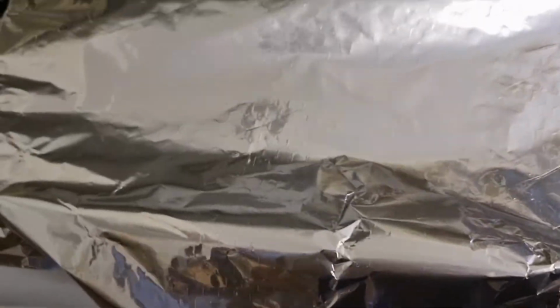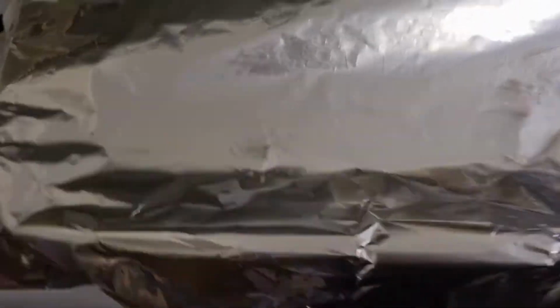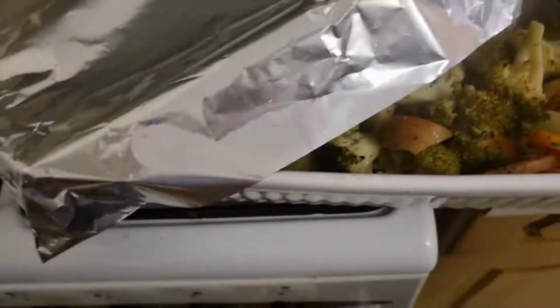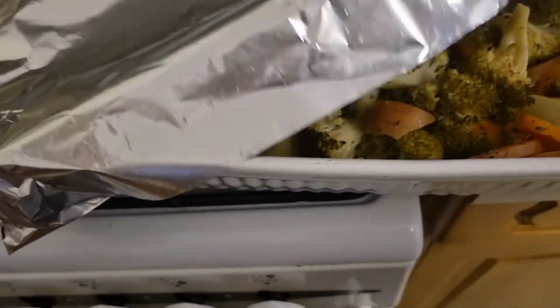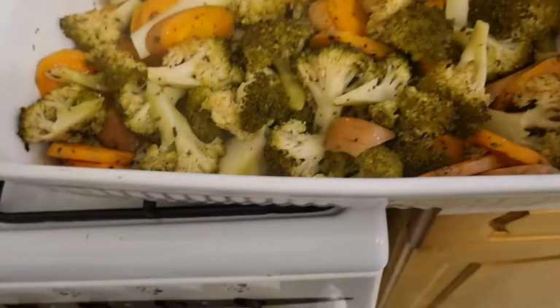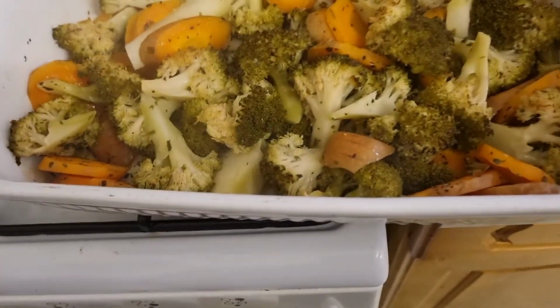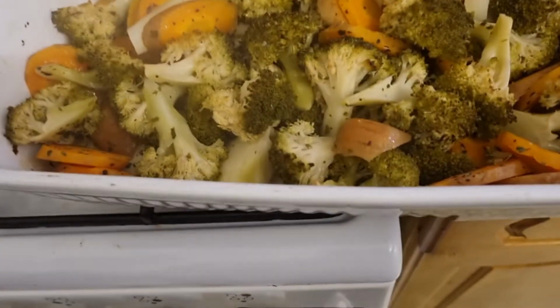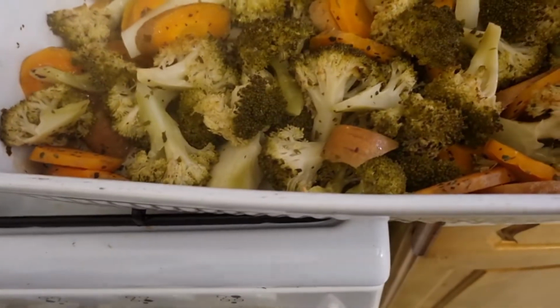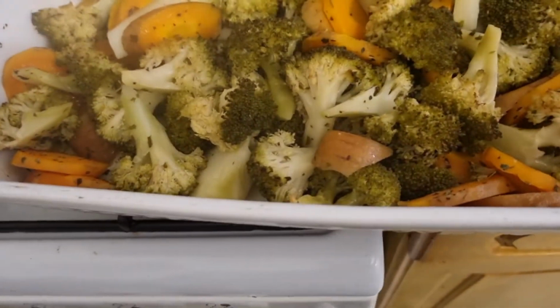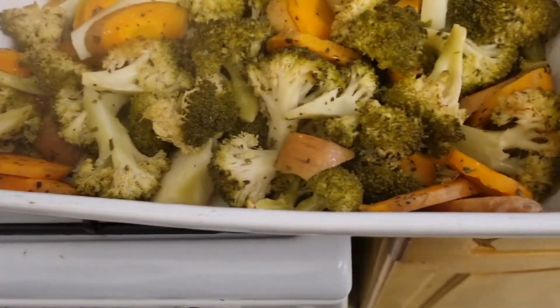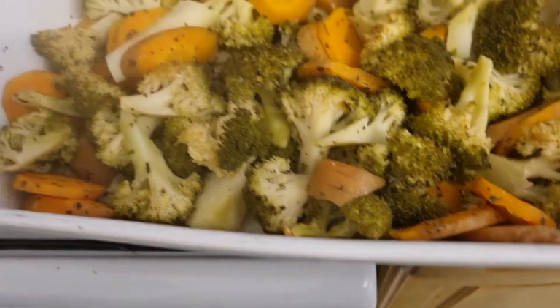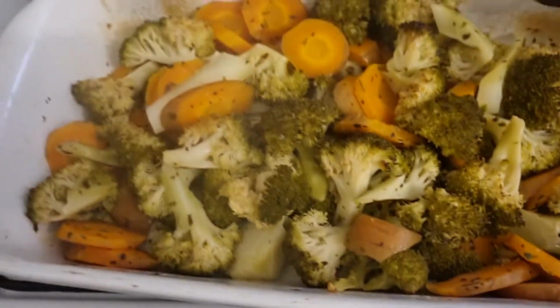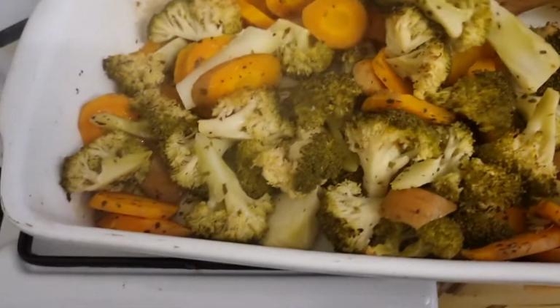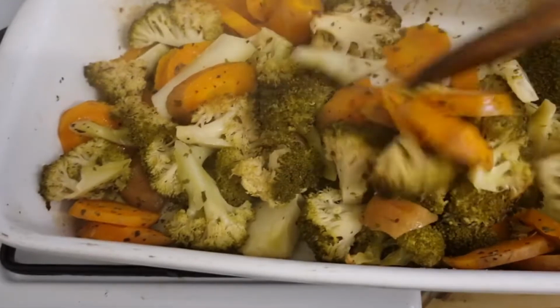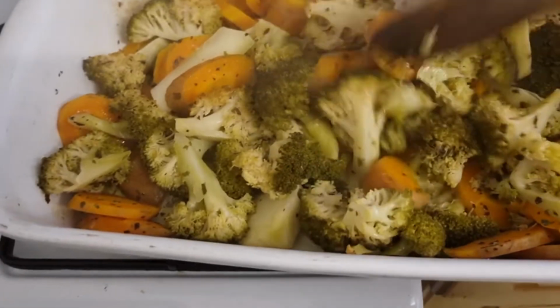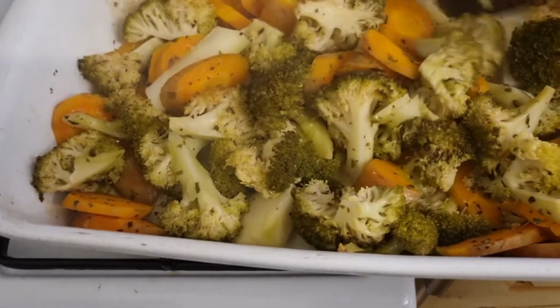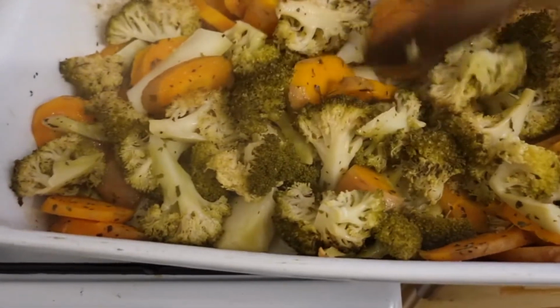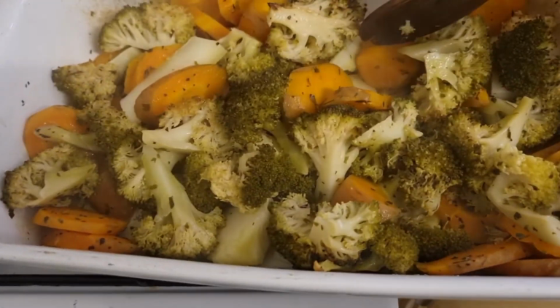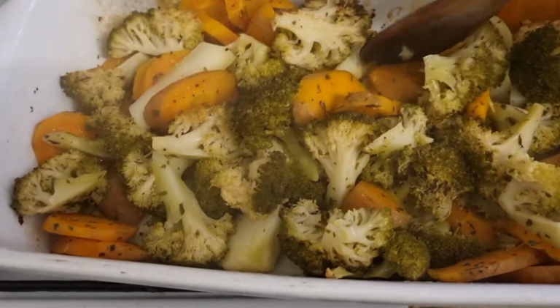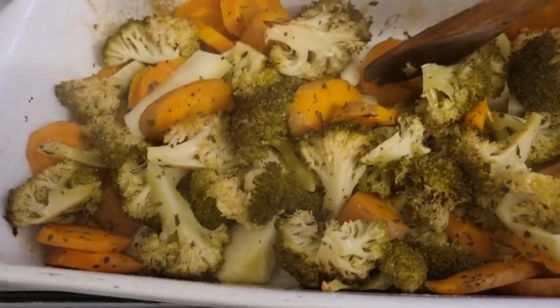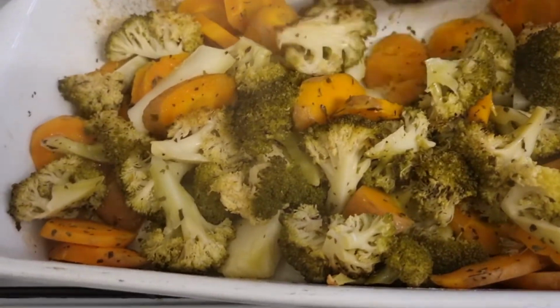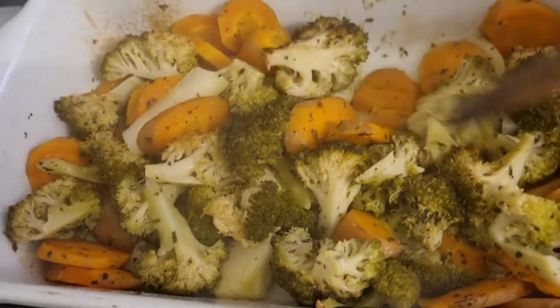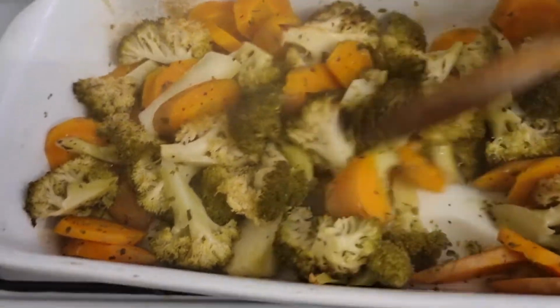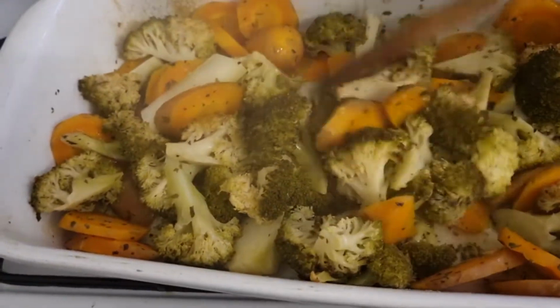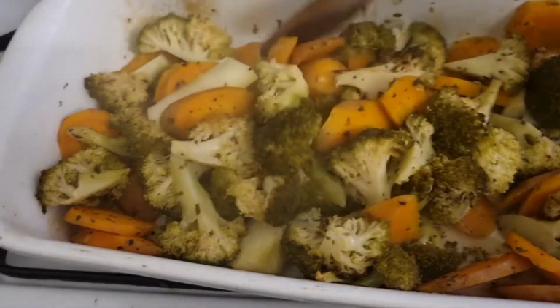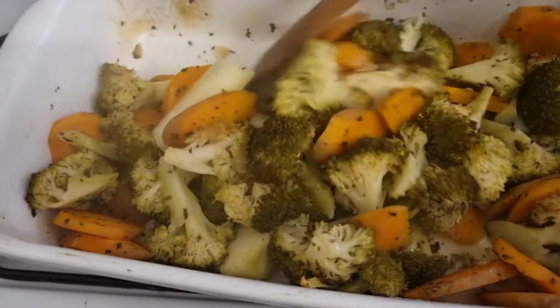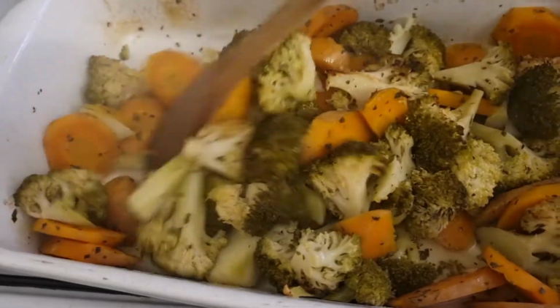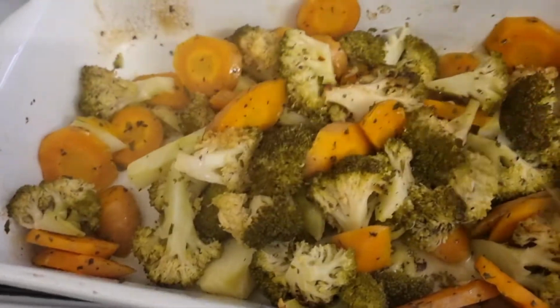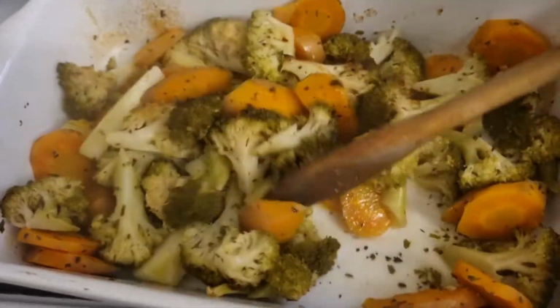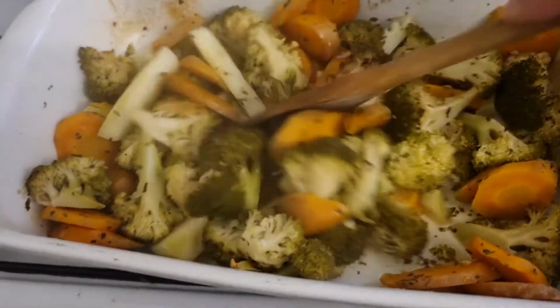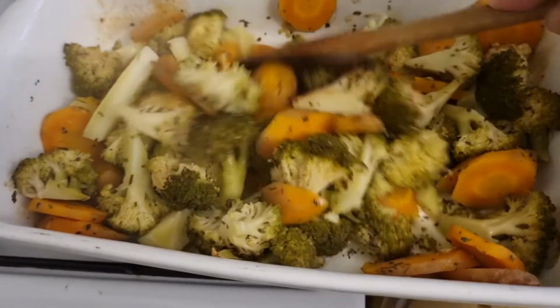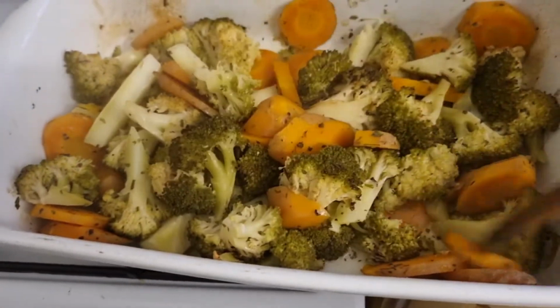Let's check, guys — hot, hot! Here are our broccoli and carrots. We're just going to let it cool down and then put it in the blender.